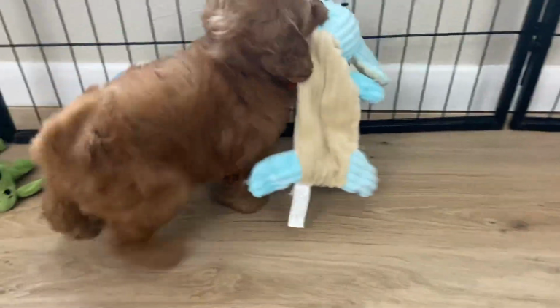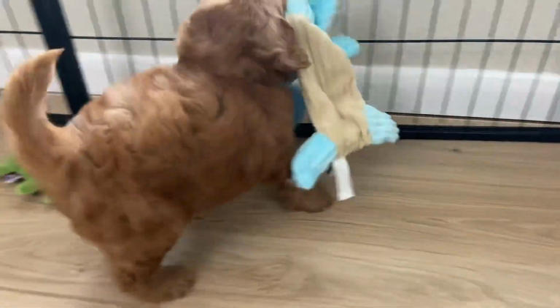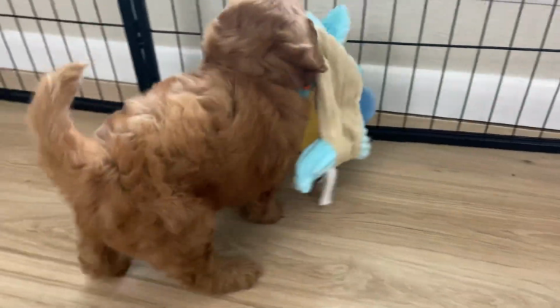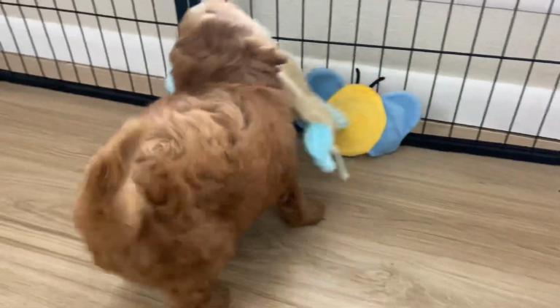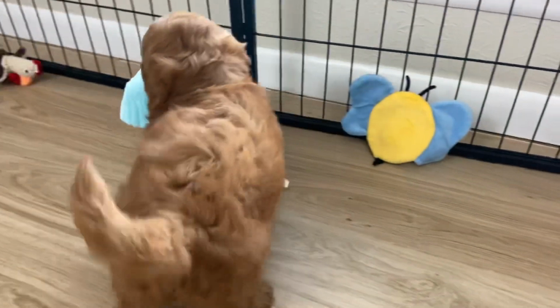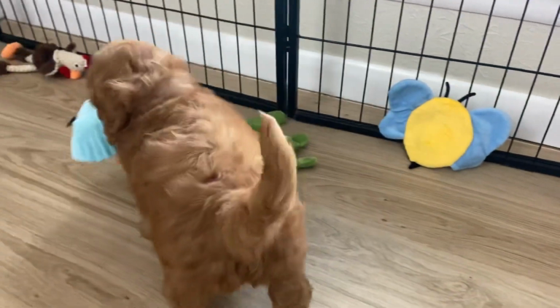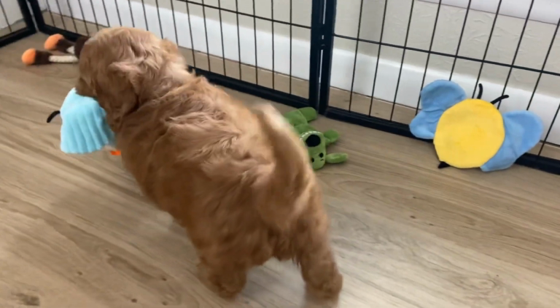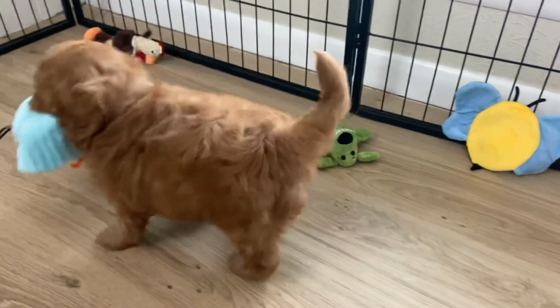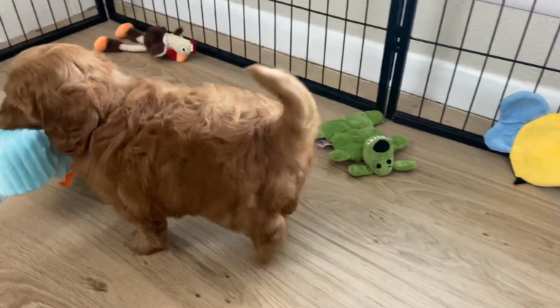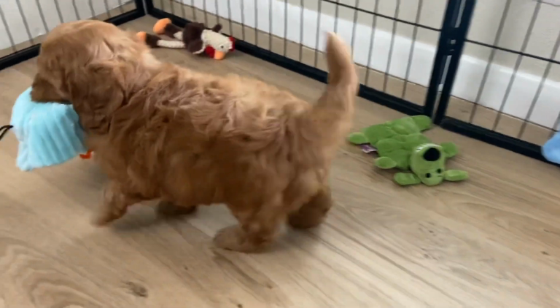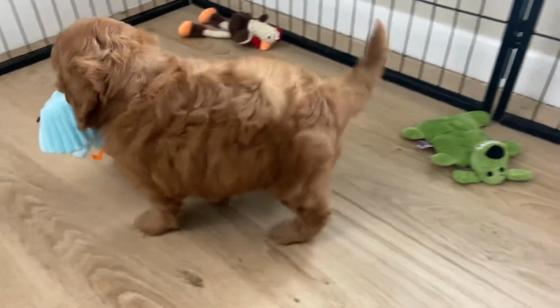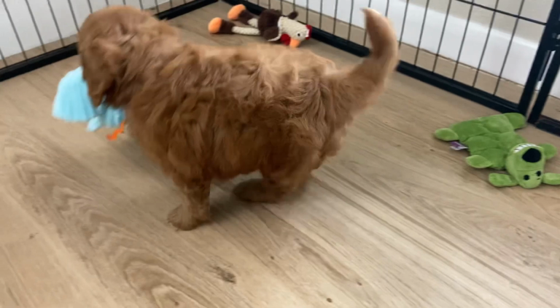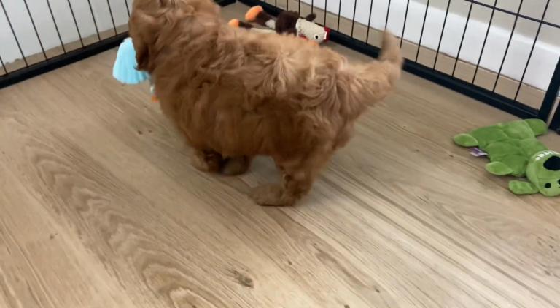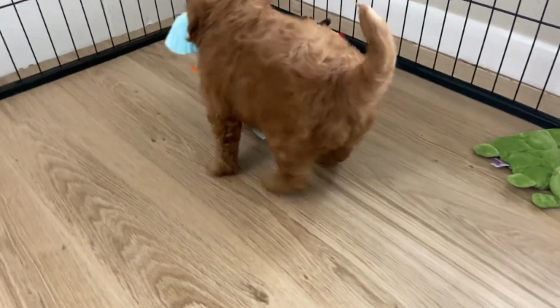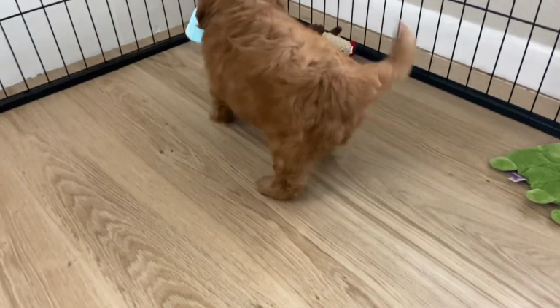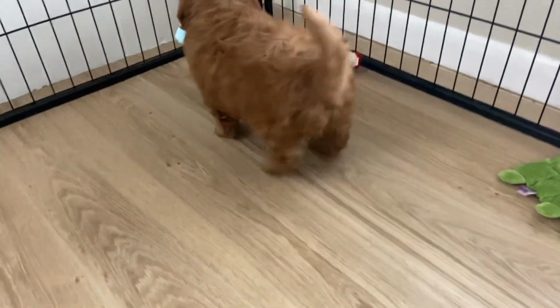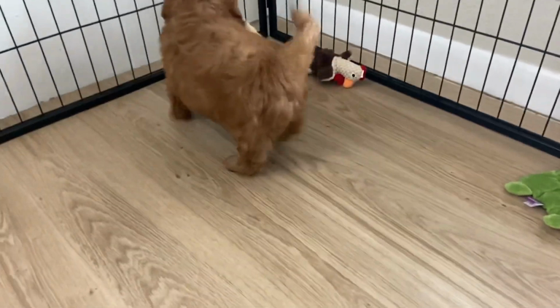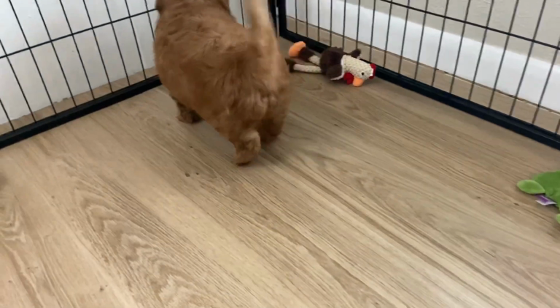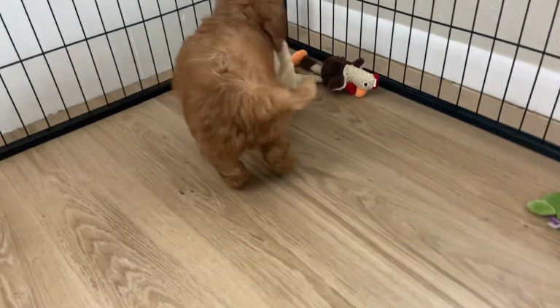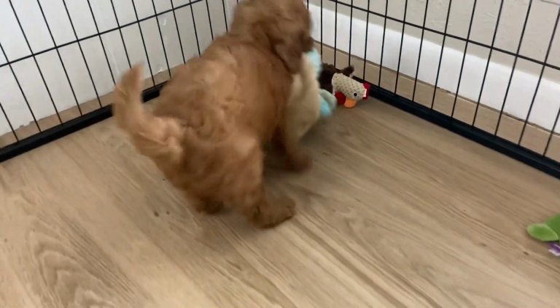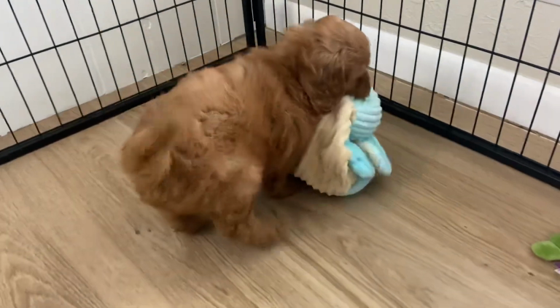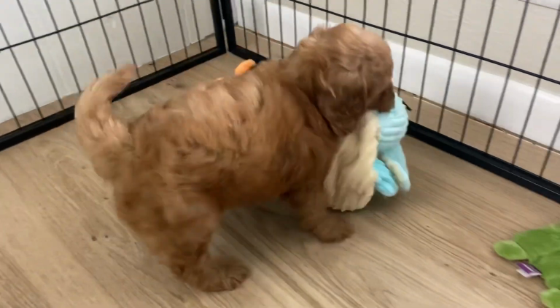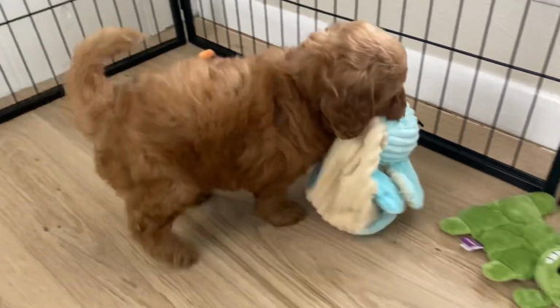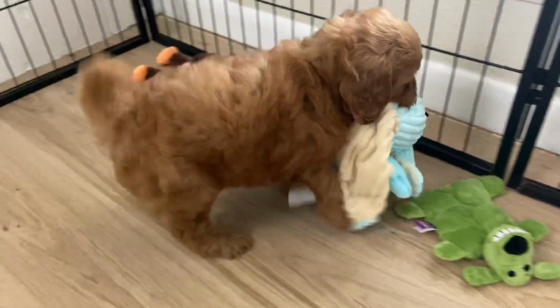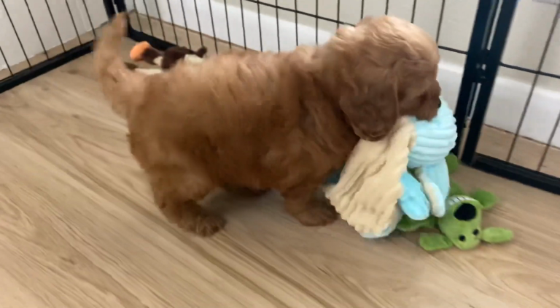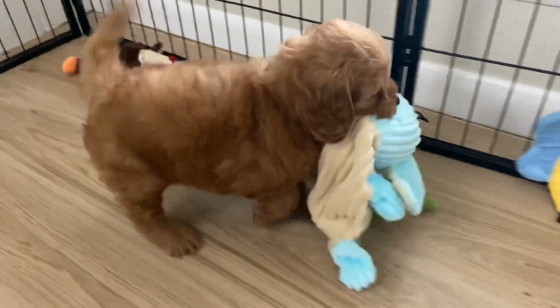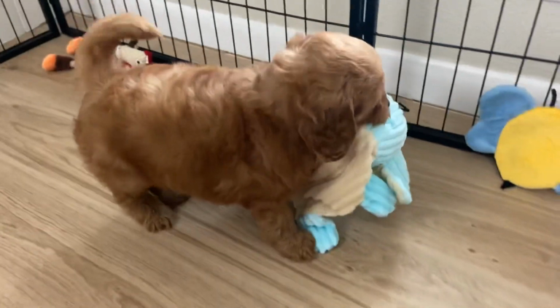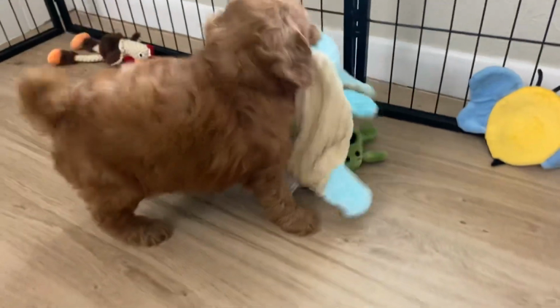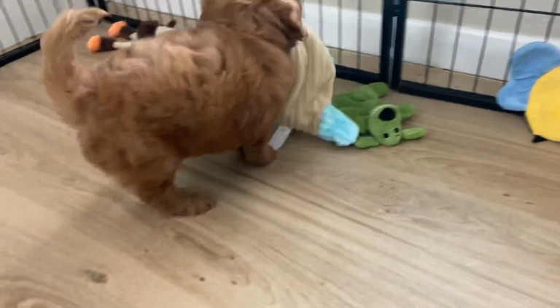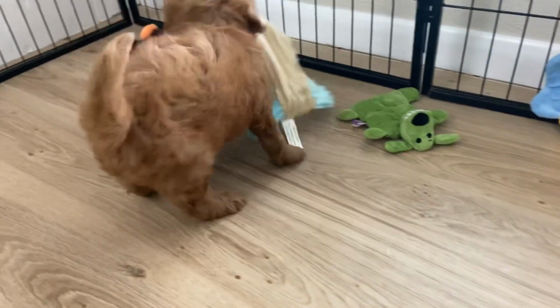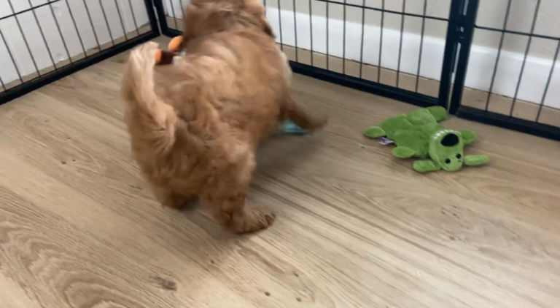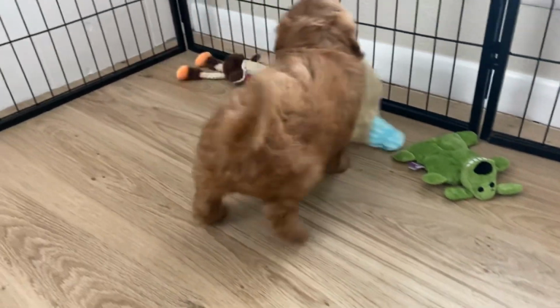Typically with this coat, you're going to get more of a loose wave full-grown versus a curly coat full-grown. So I'd expect him to be a little bit more of a loose coat.